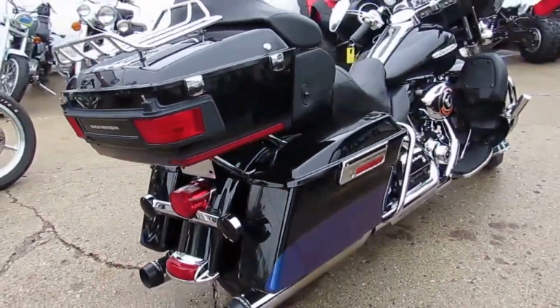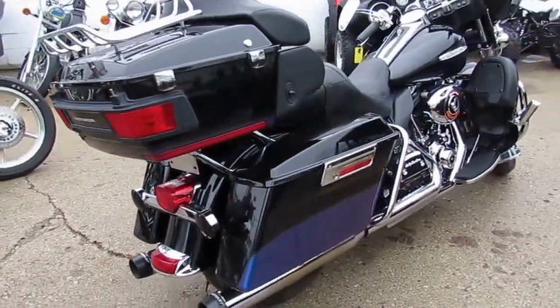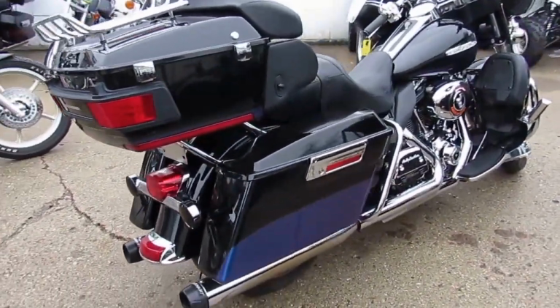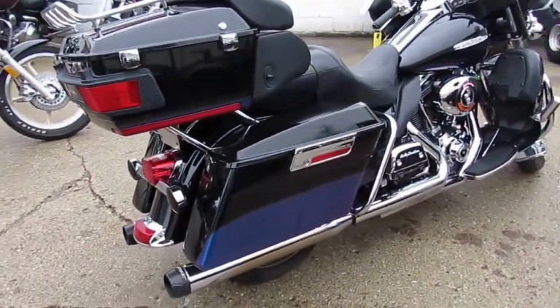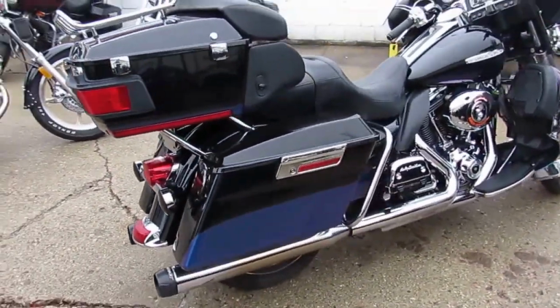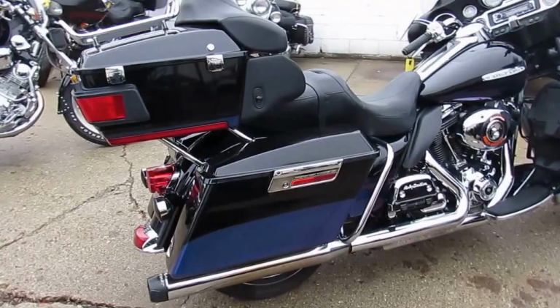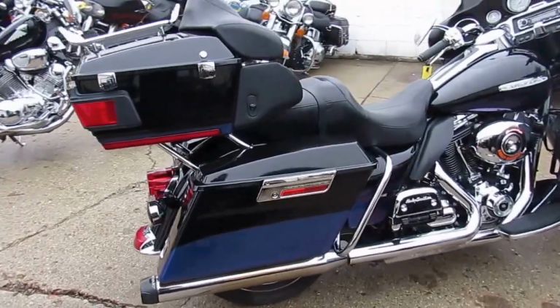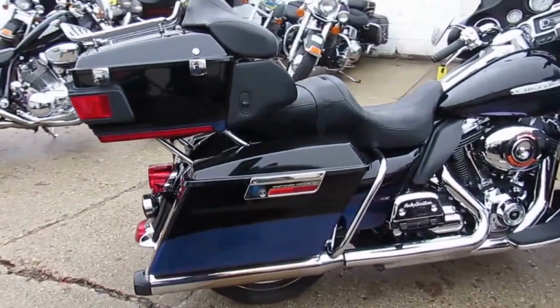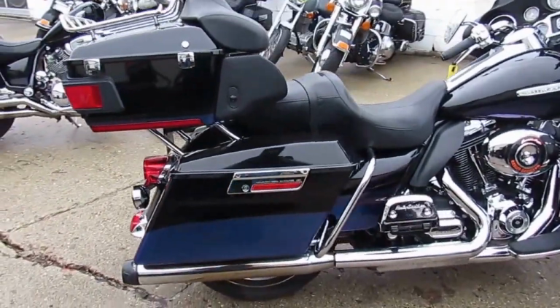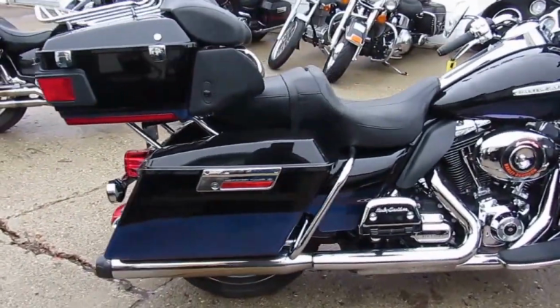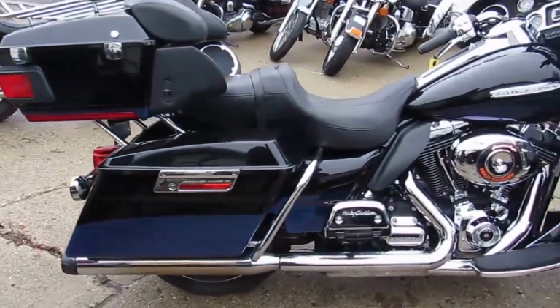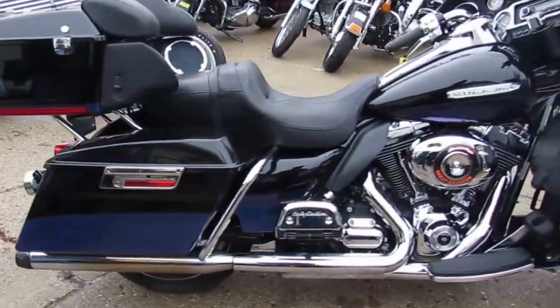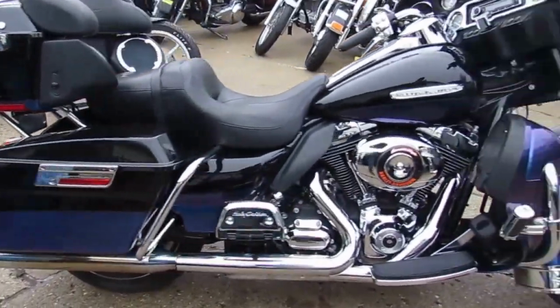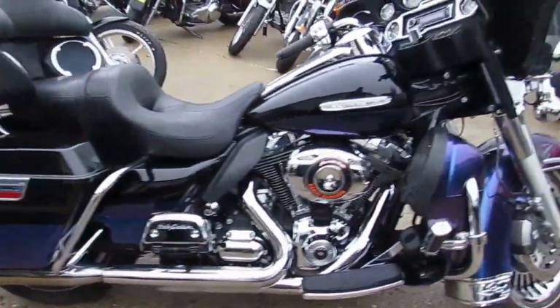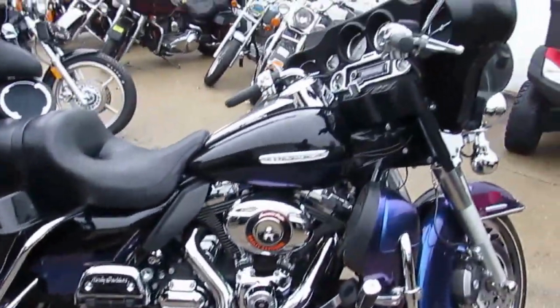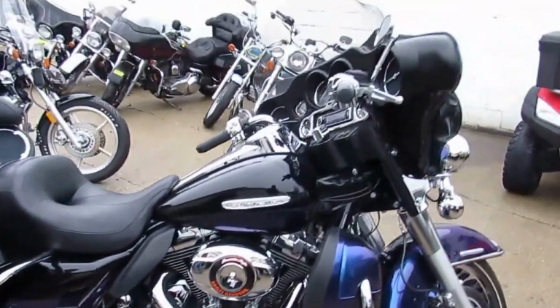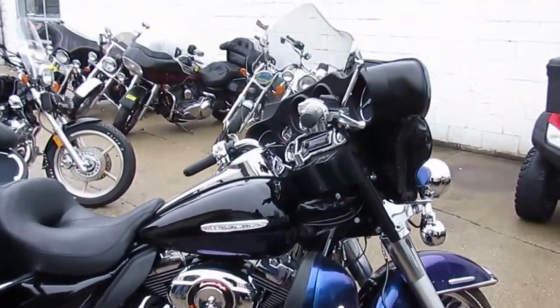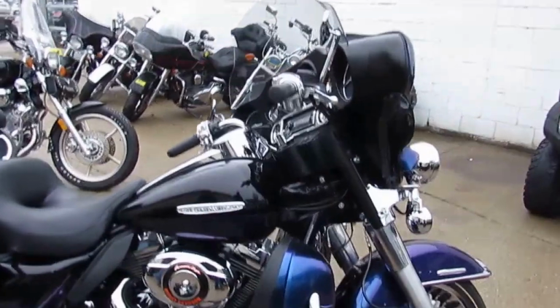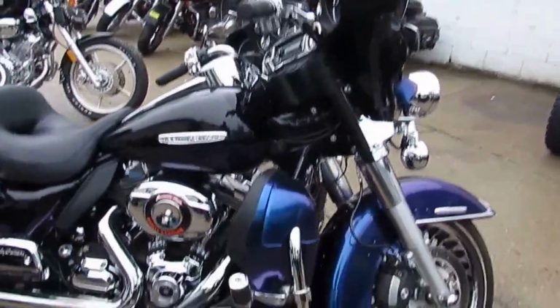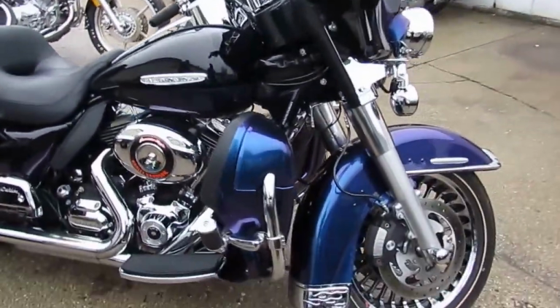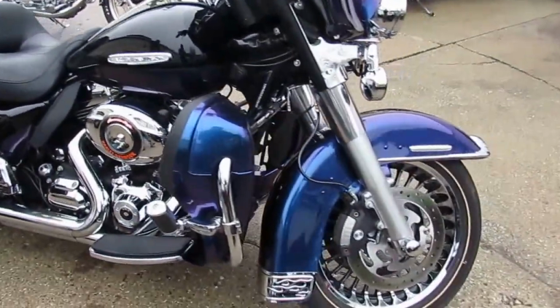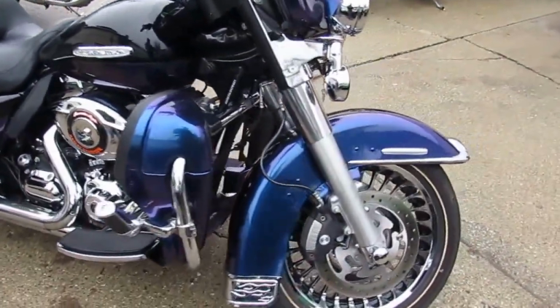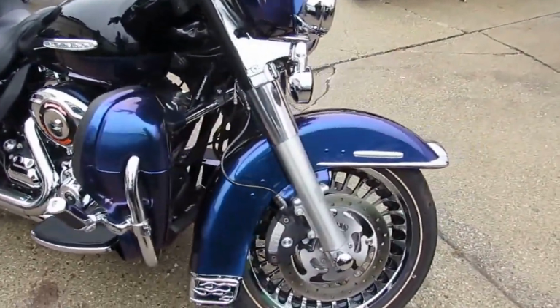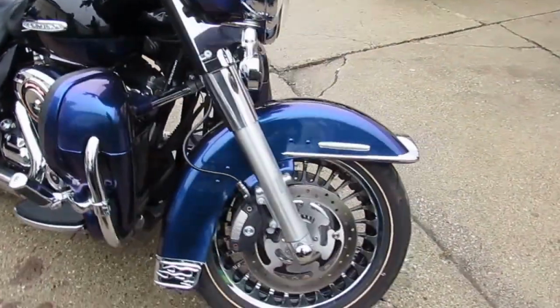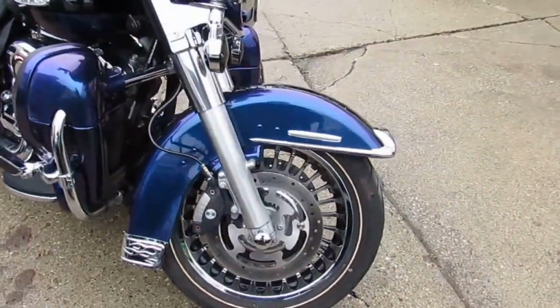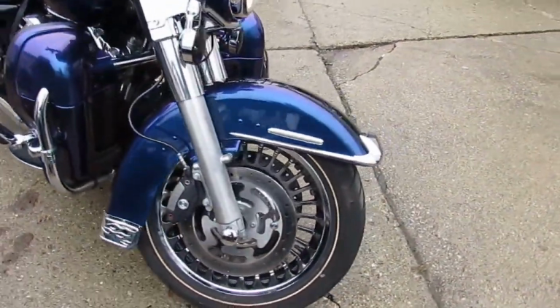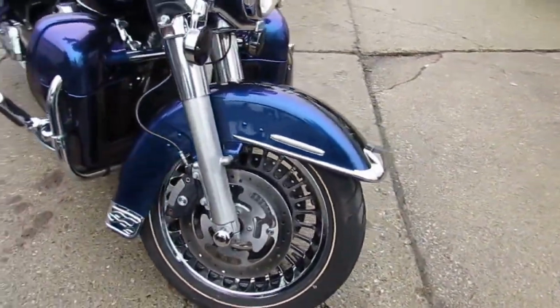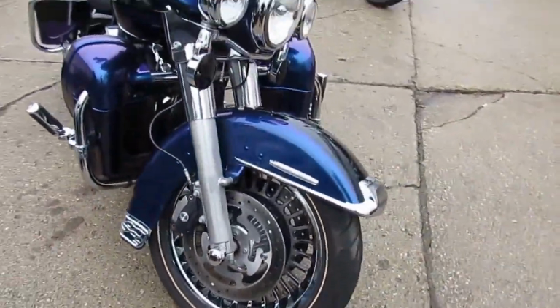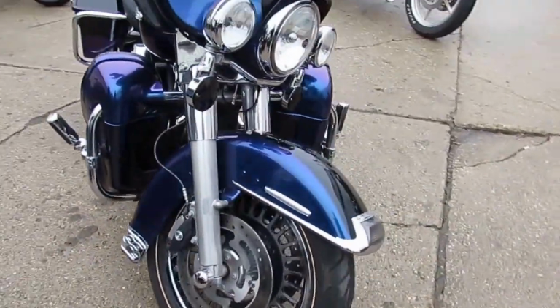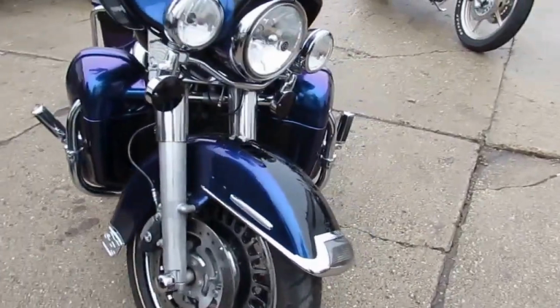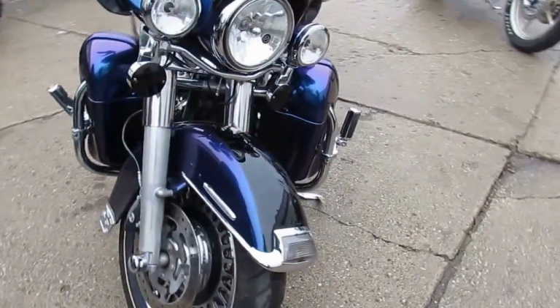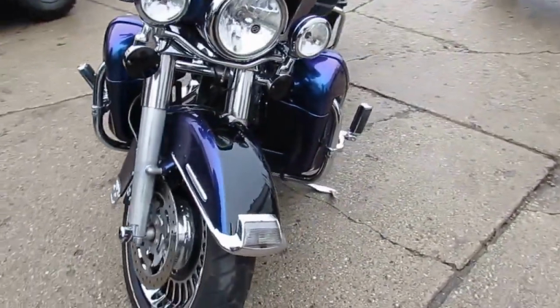Sharp black ice paint with tons of chrome, dual Reinhardt exhaust, Screamin' Eagle air intake, engine guards, highway pegs, highway lights and more. Just been serviced at a dealership, all fluids changed and ready for the road. It's a beautiful bagger for only $12,900.